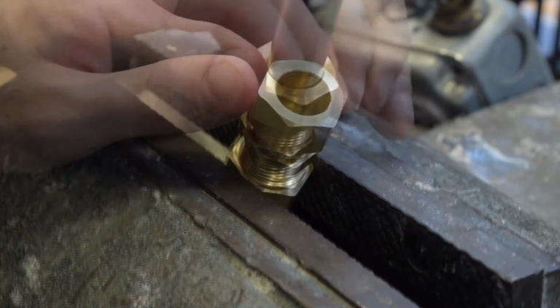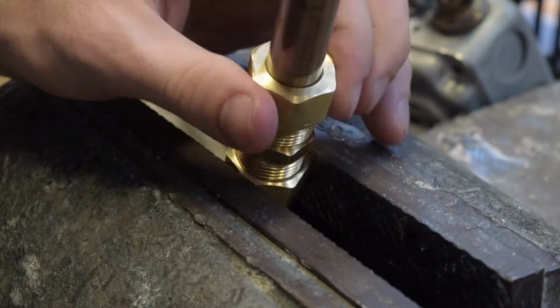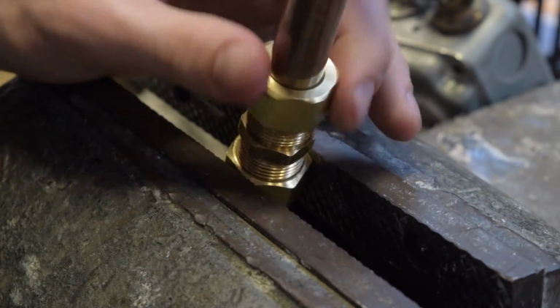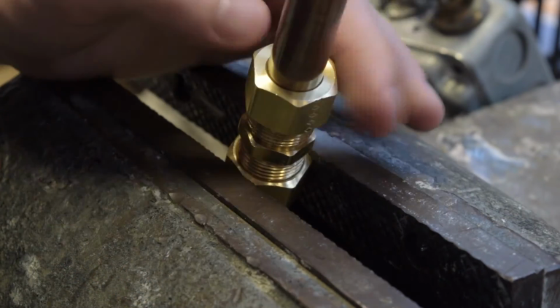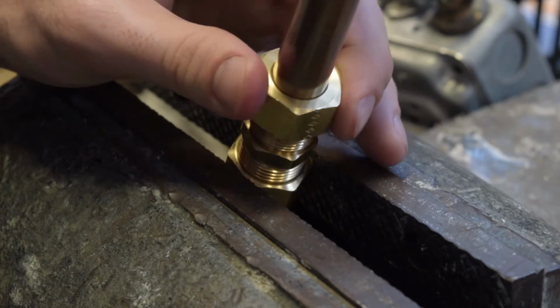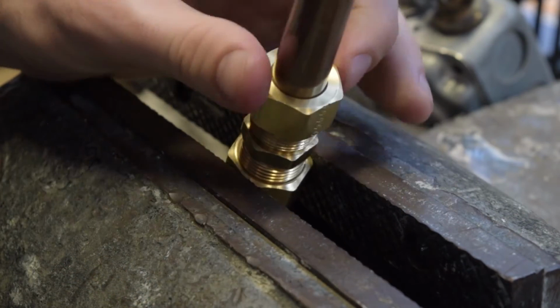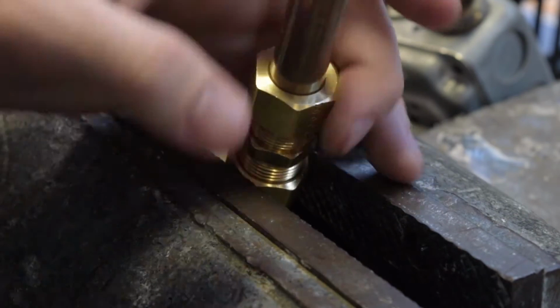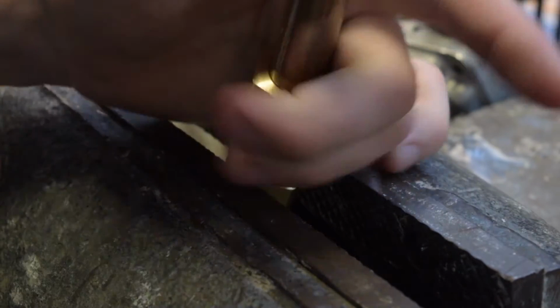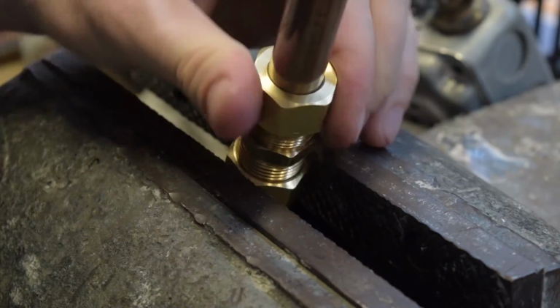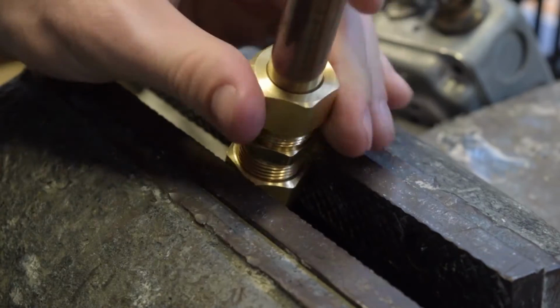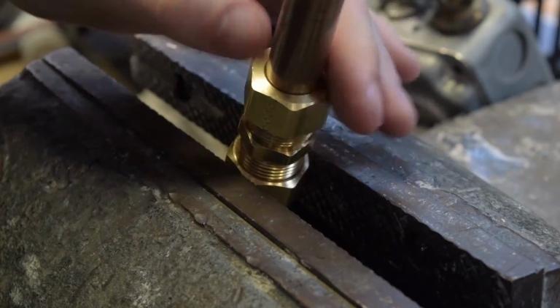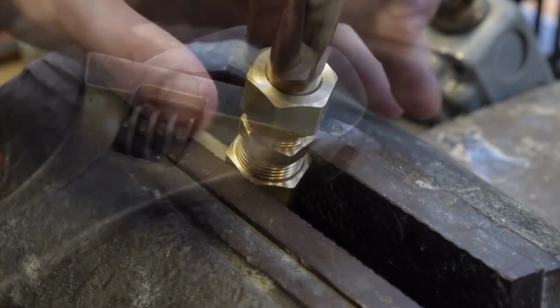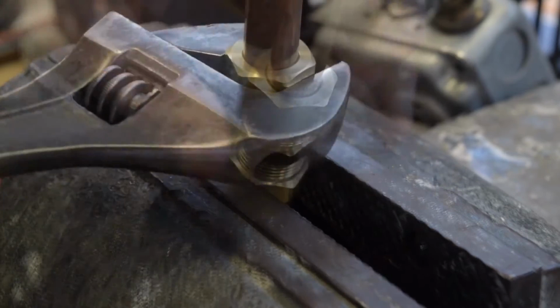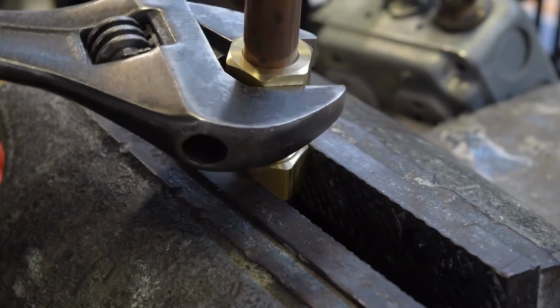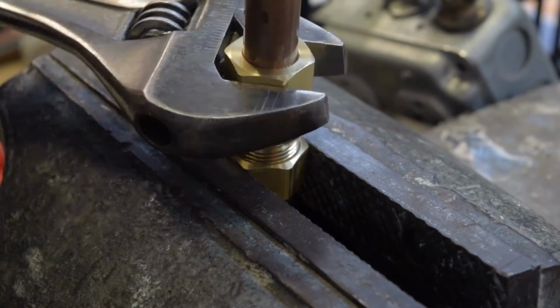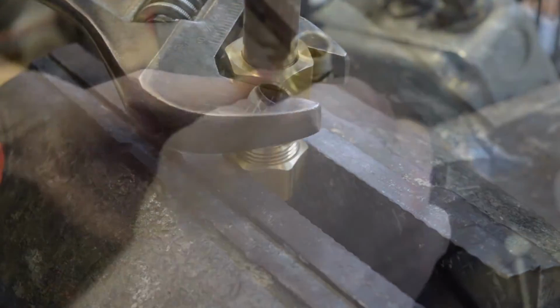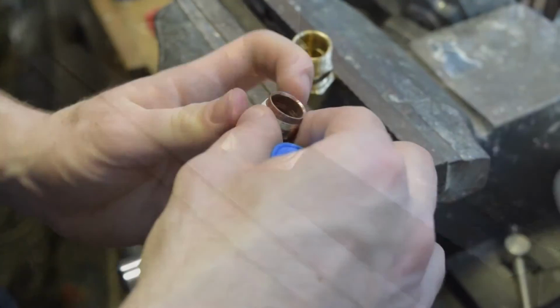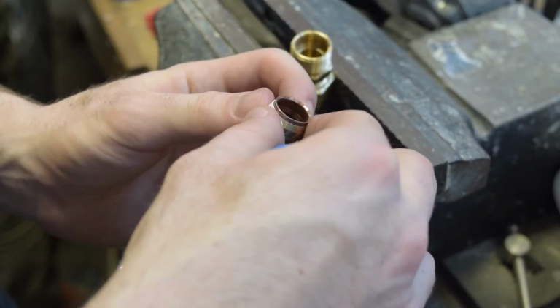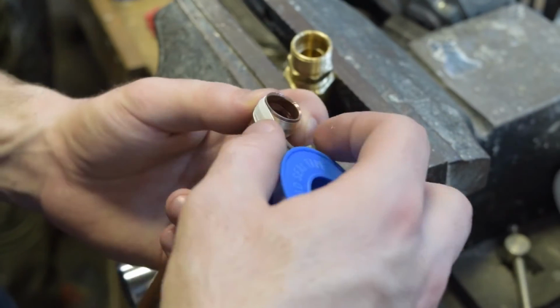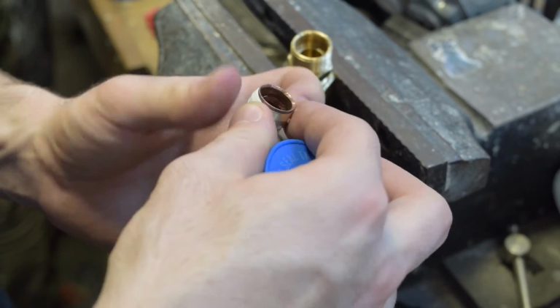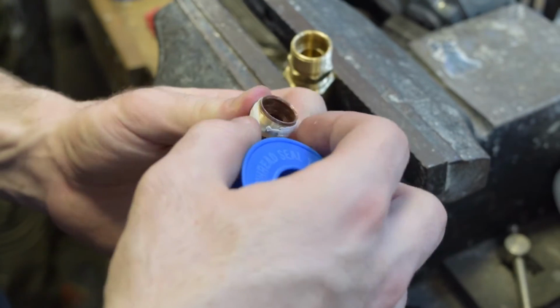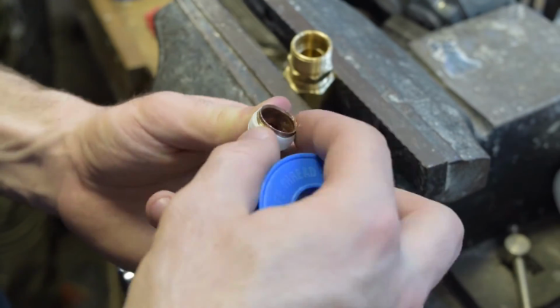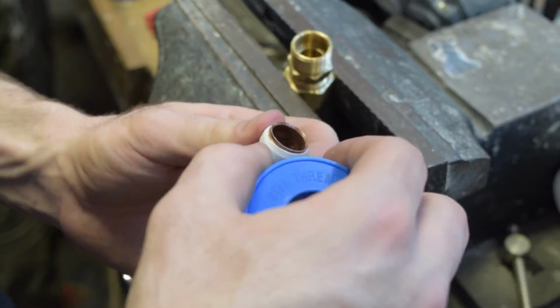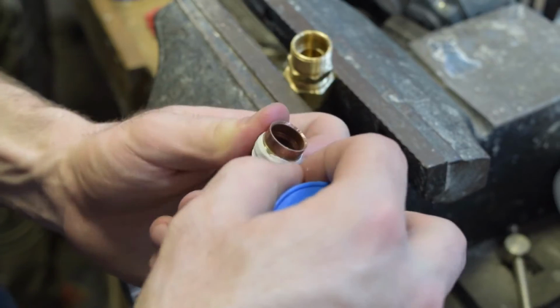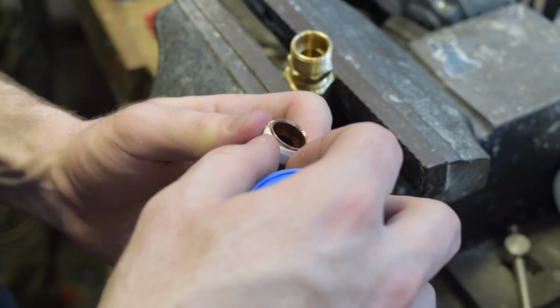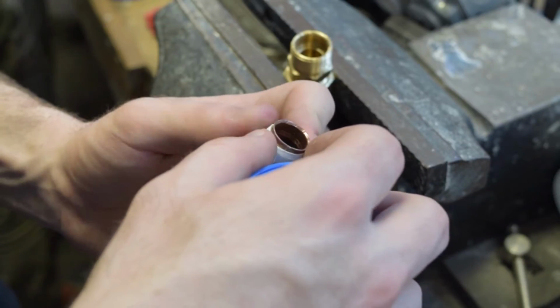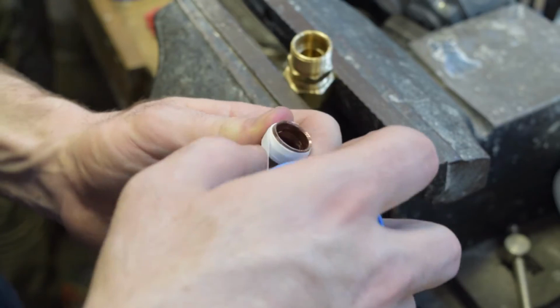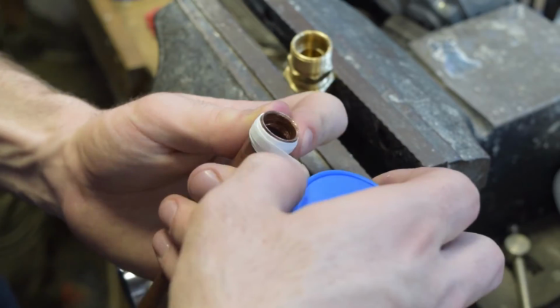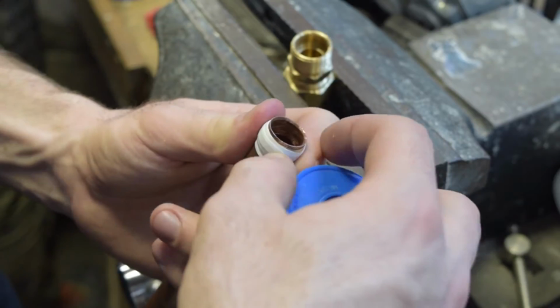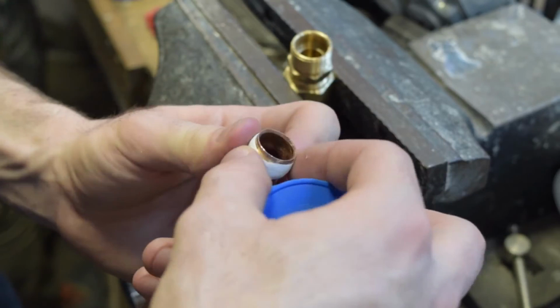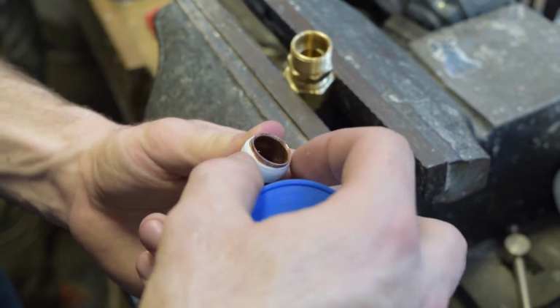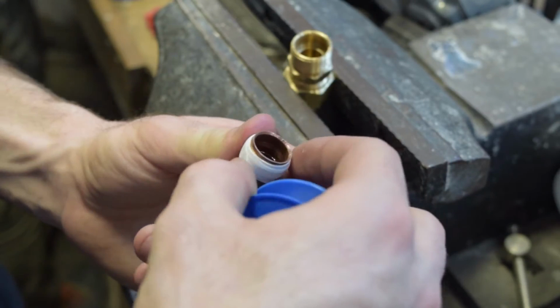A tightening nut goes on right here. As the nut is tightened, the ferrule is forced onto the pipe to create the seal. For an extra watertight seal, you can add pipe tape onto your threading. Some people might say this is overkill, while others would say it probably wouldn't hurt.